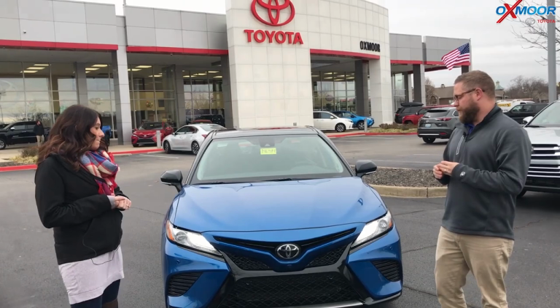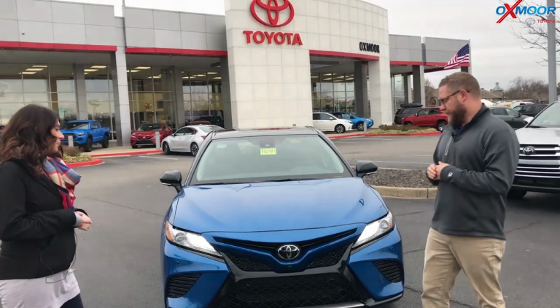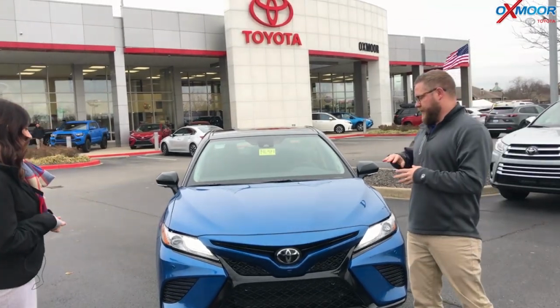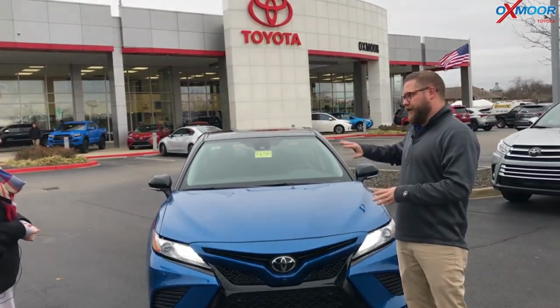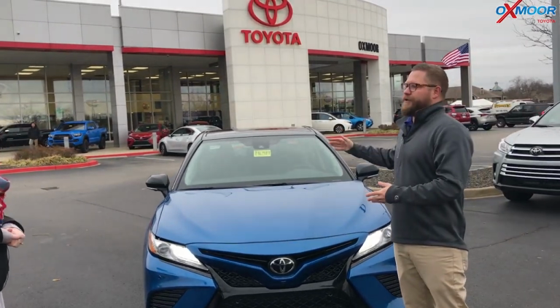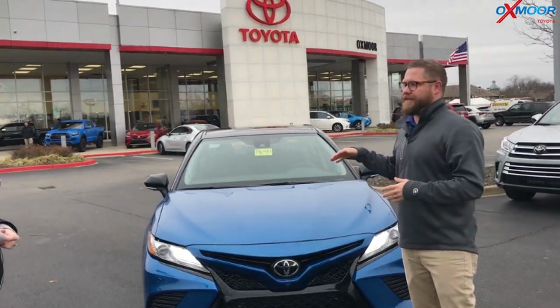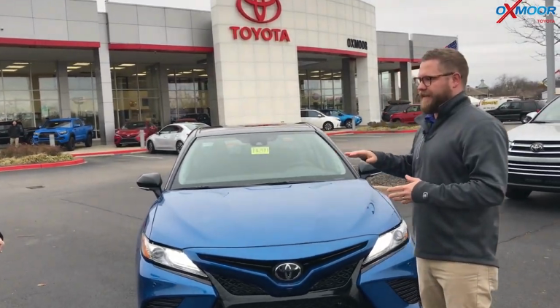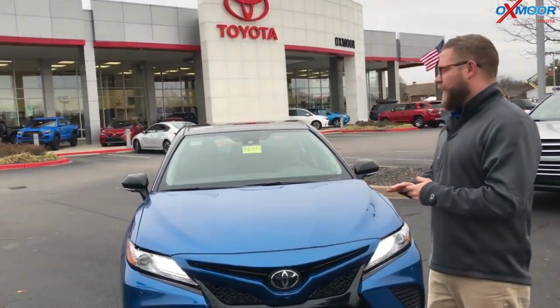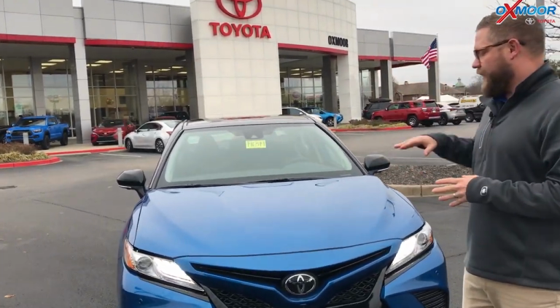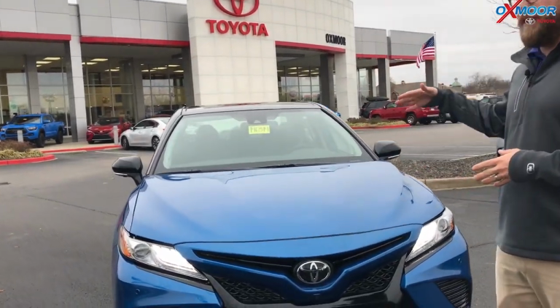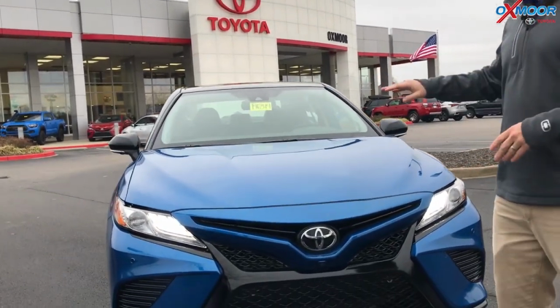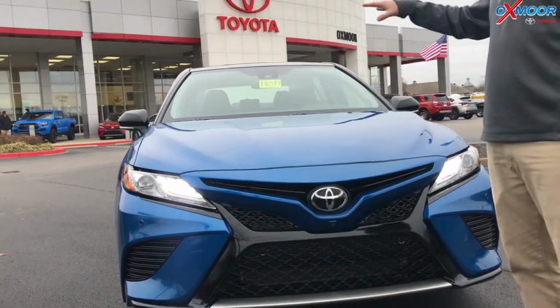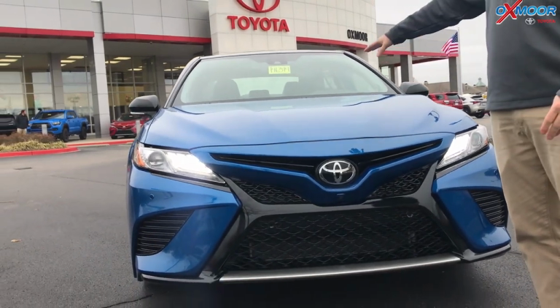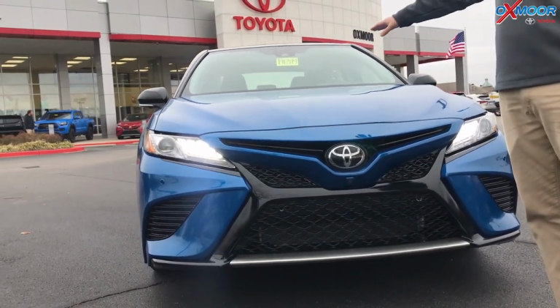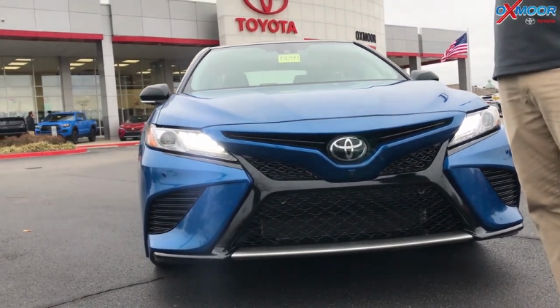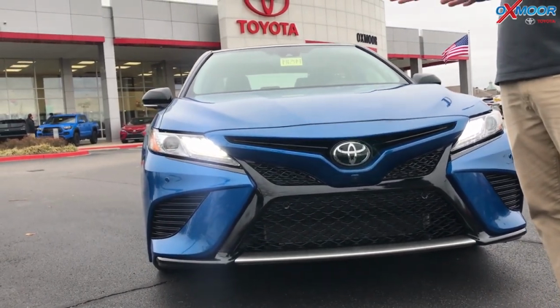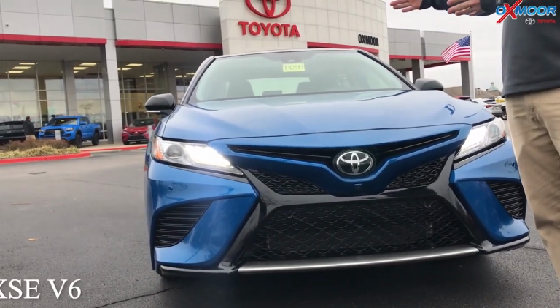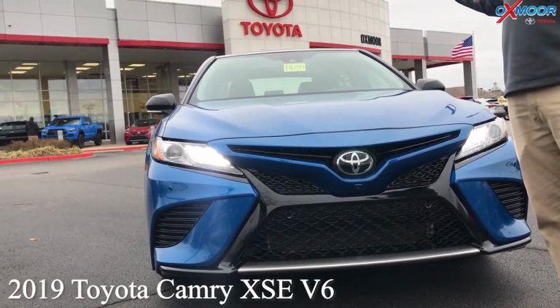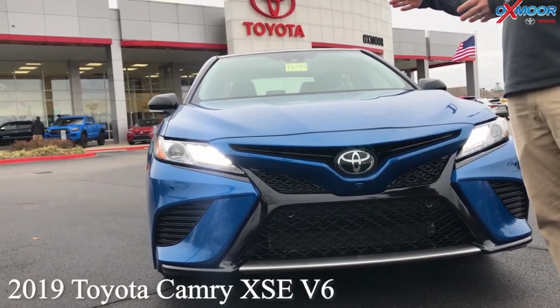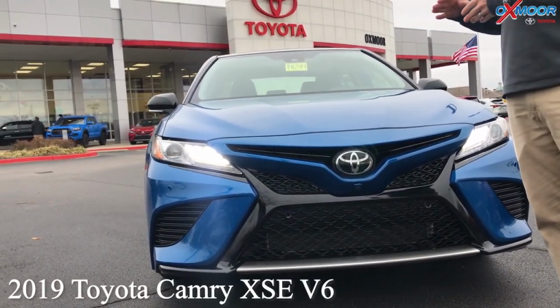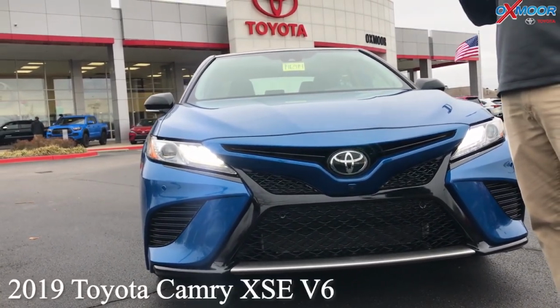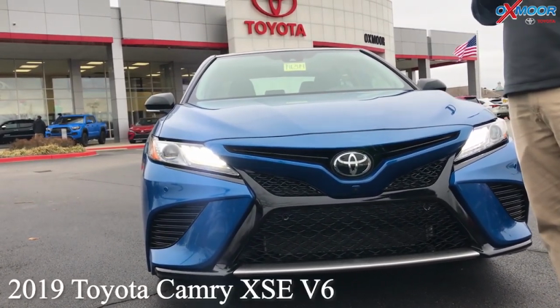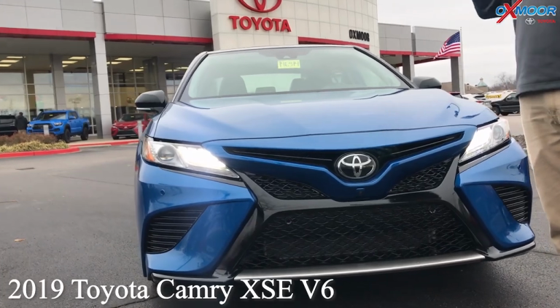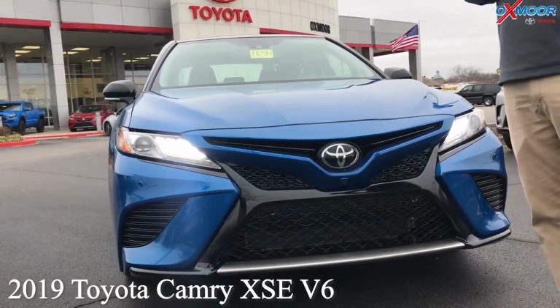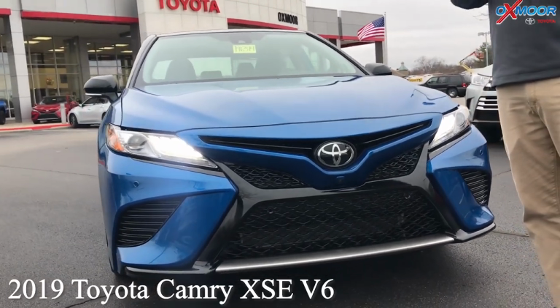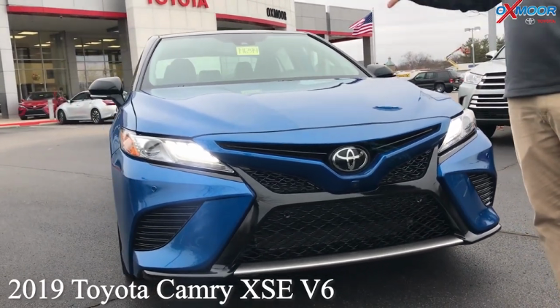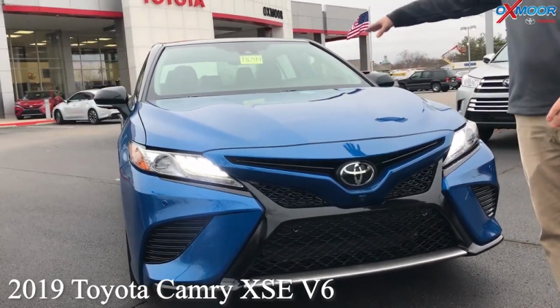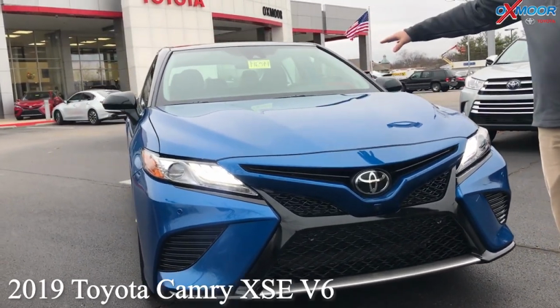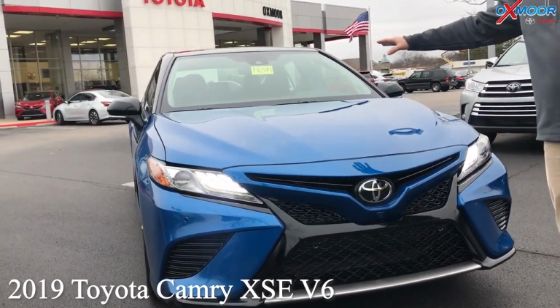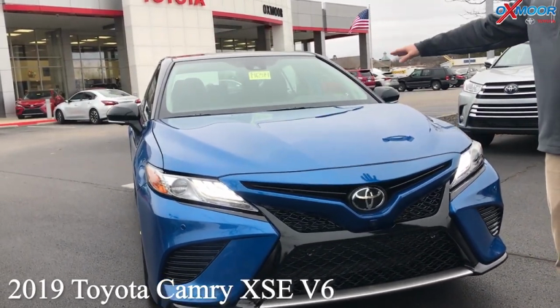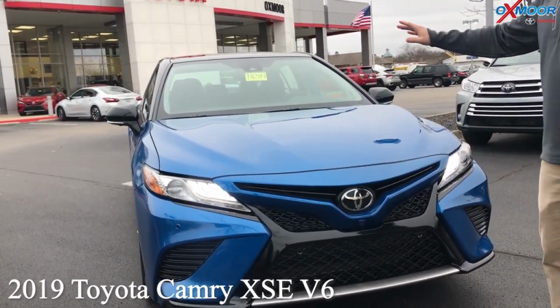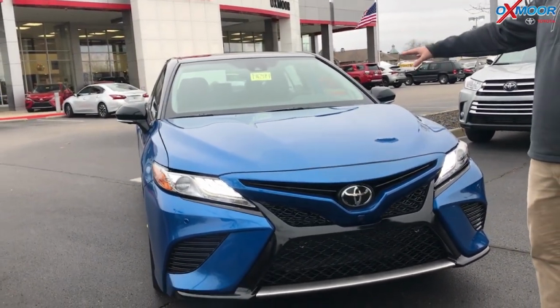They redid the entire vehicle in 2018, and one of the things I was really glad about is, as mentioned, it's a V6. They kept the V6 engine available on the Camry. A lot of people are going to smaller engines and strapping a turbo on there, but we kept it with the naturally aspirated V6 engine, which is fantastic.